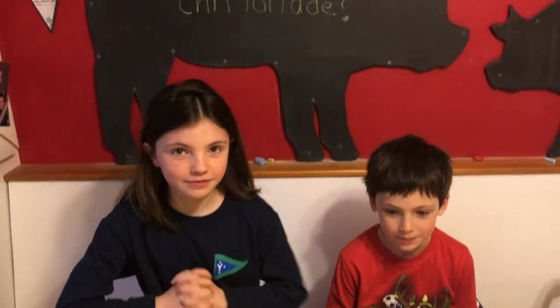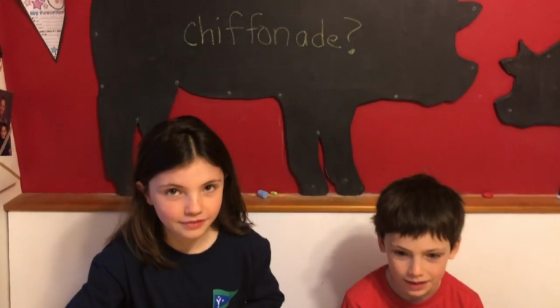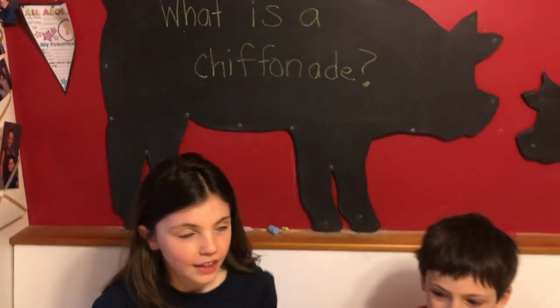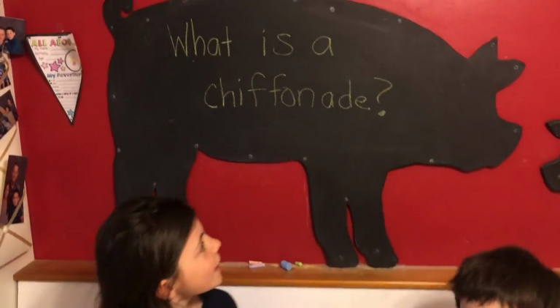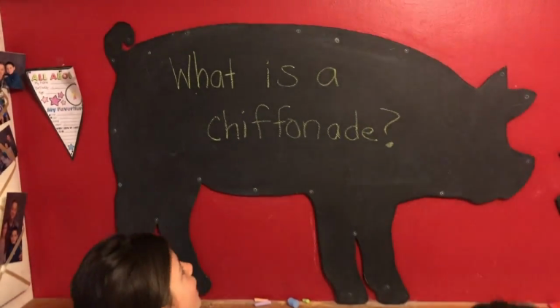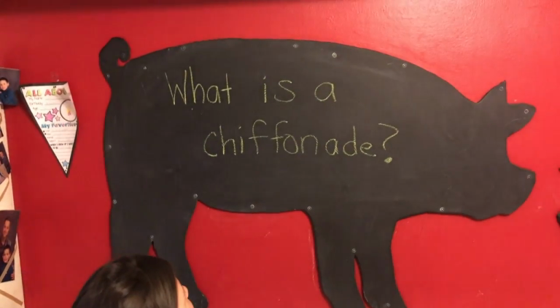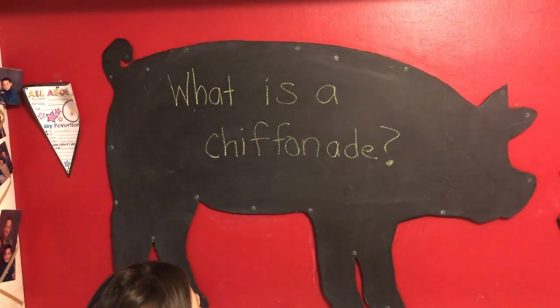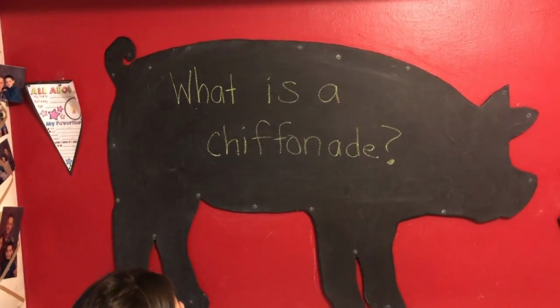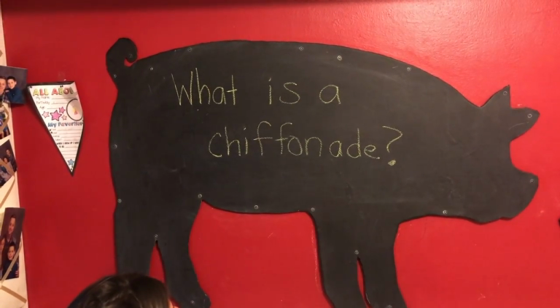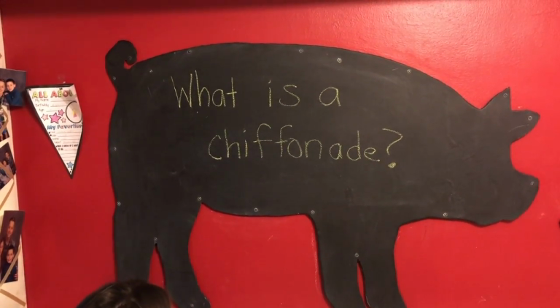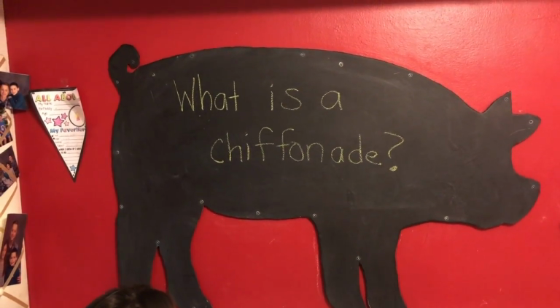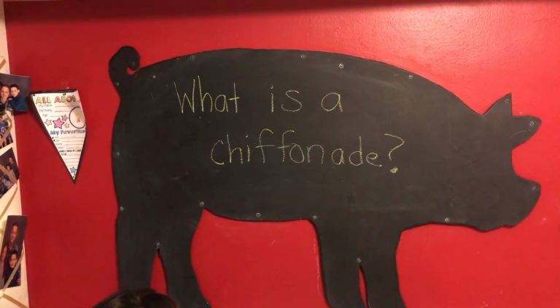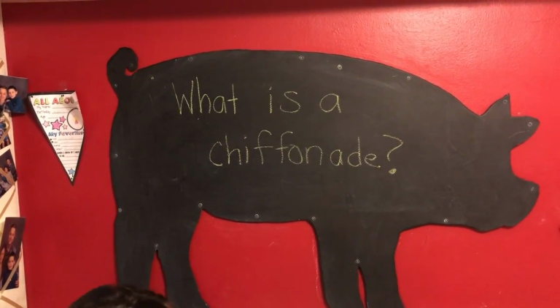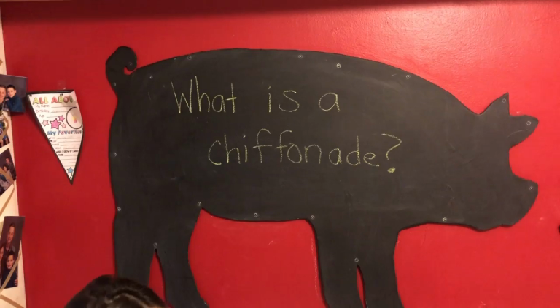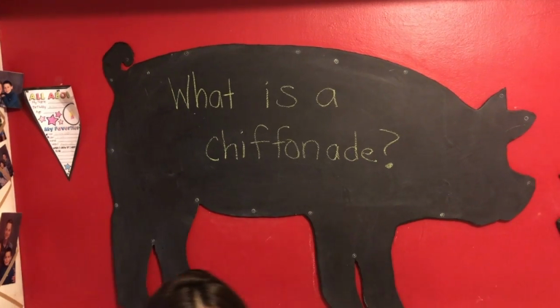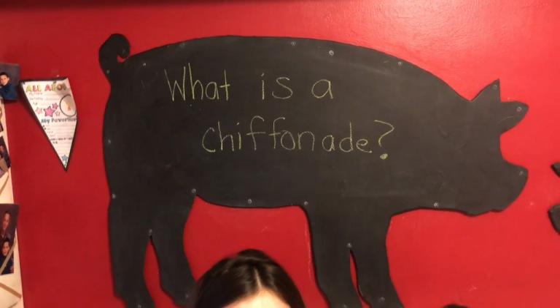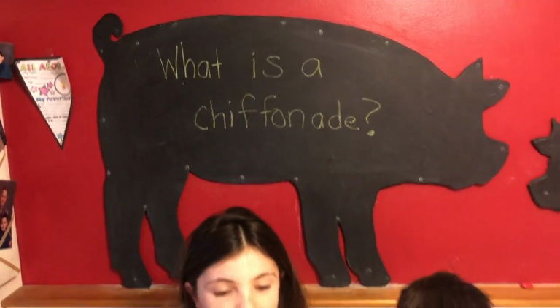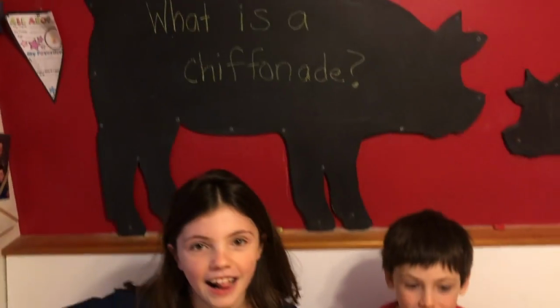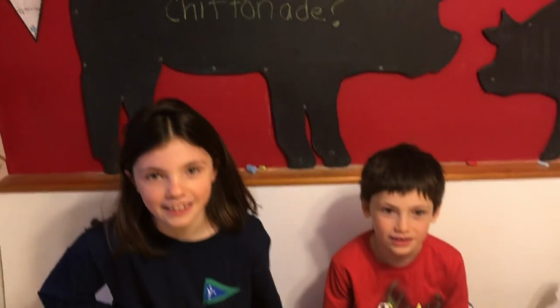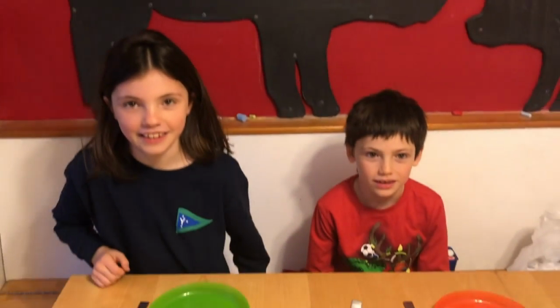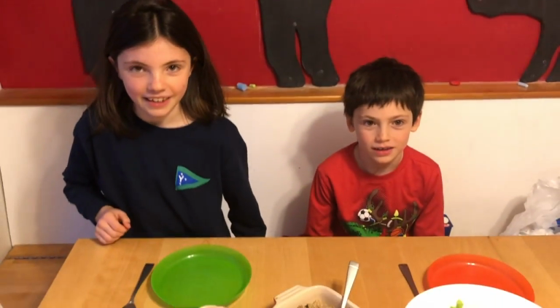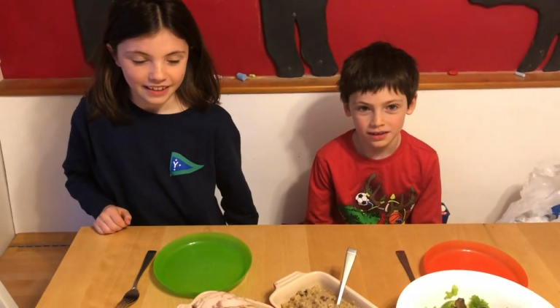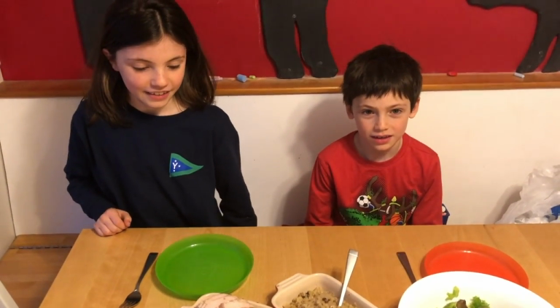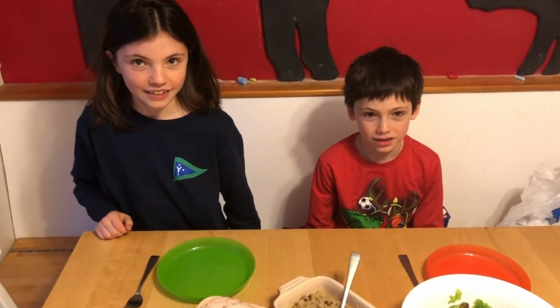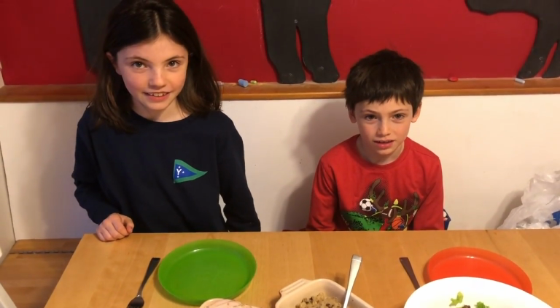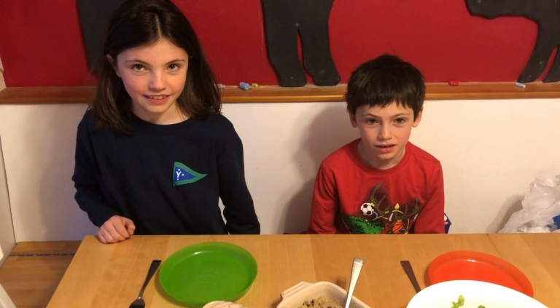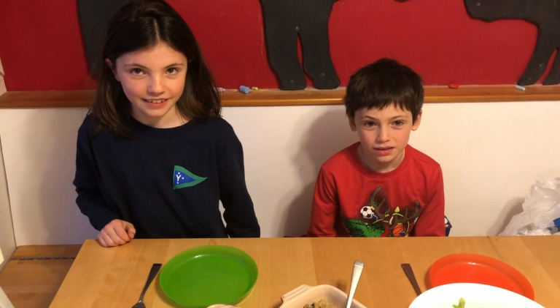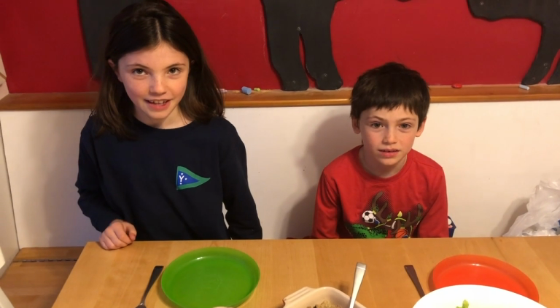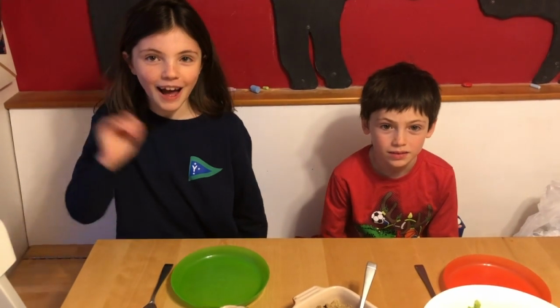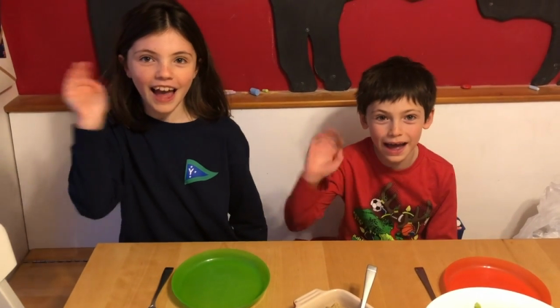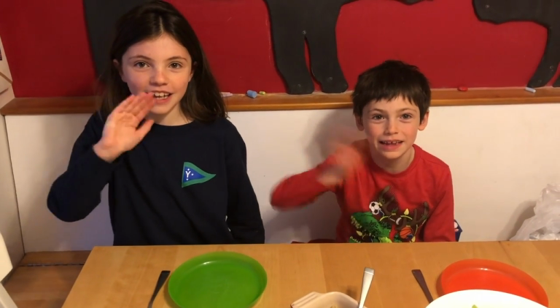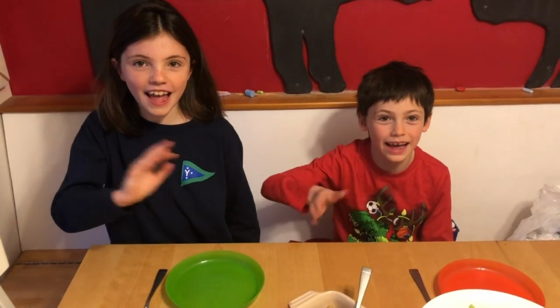Before we dig into dinner, let's go over tonight's question: What is a chiffonade? Good question — I can't wait to sit down and eat with you guys. Bye, have a nice day!